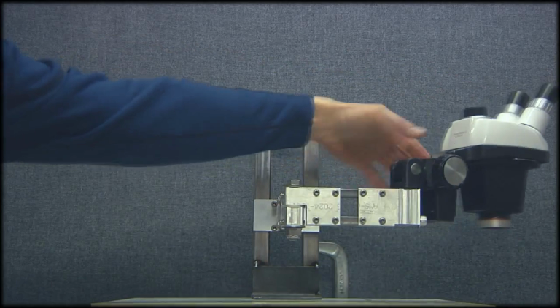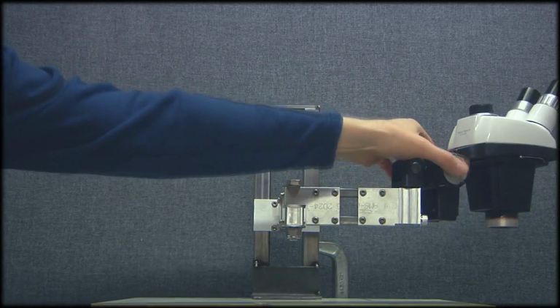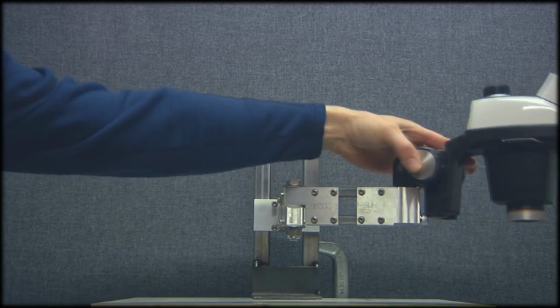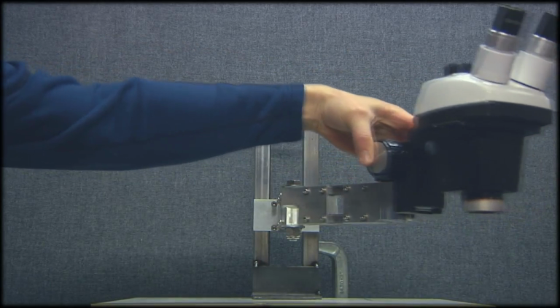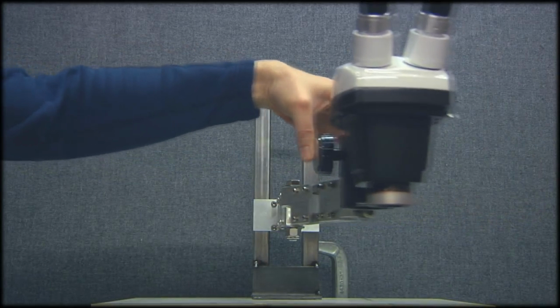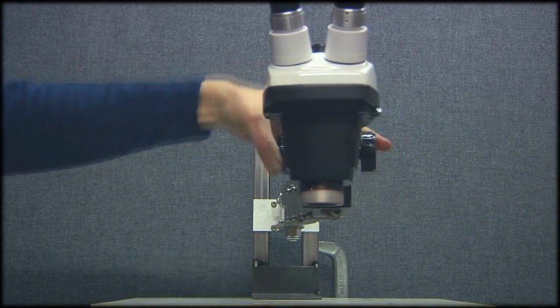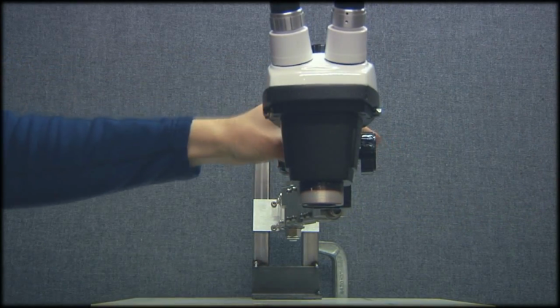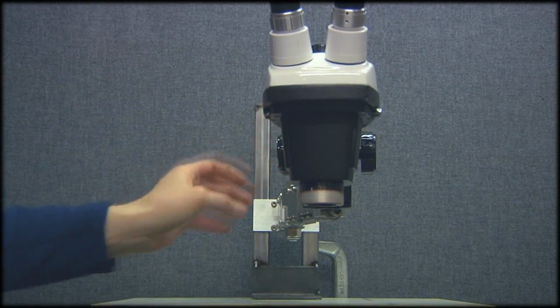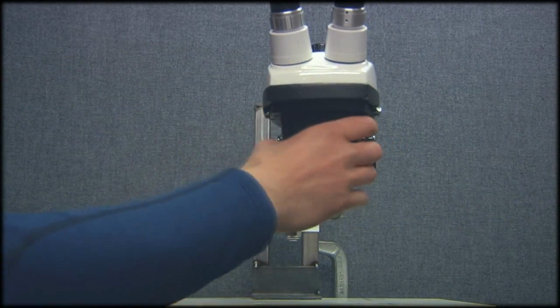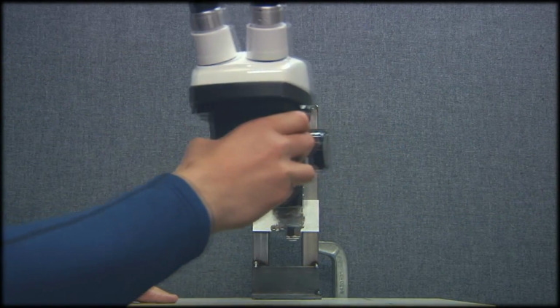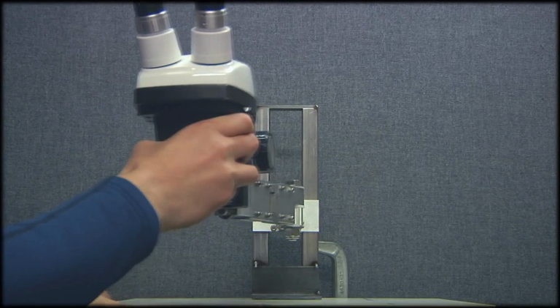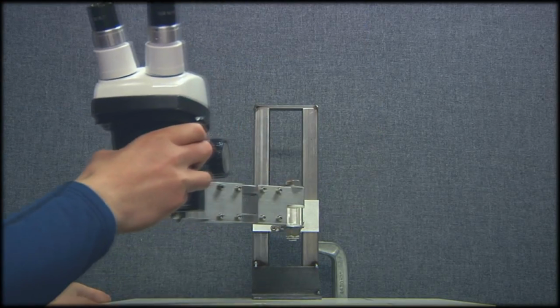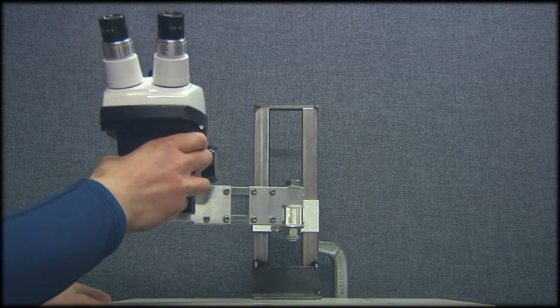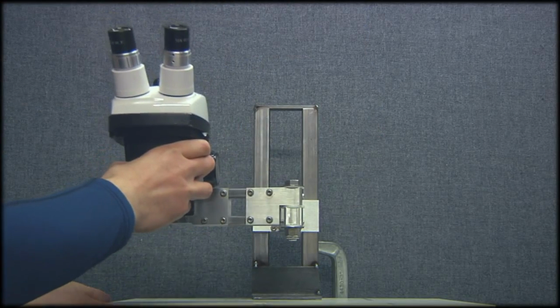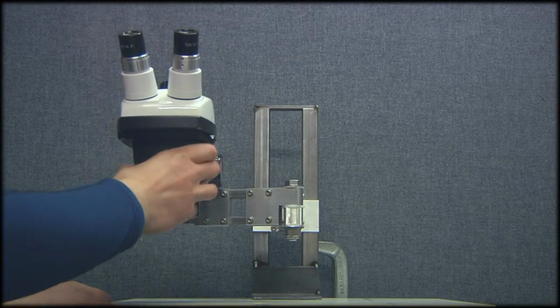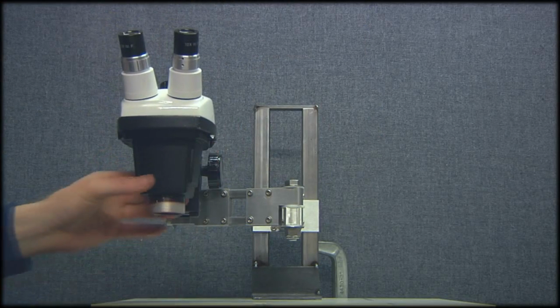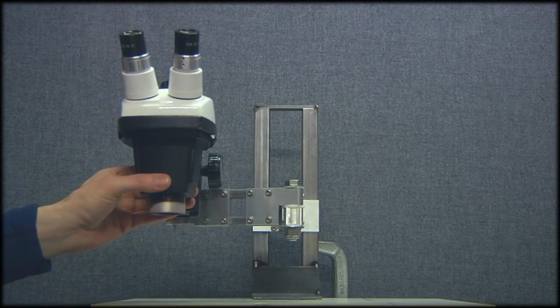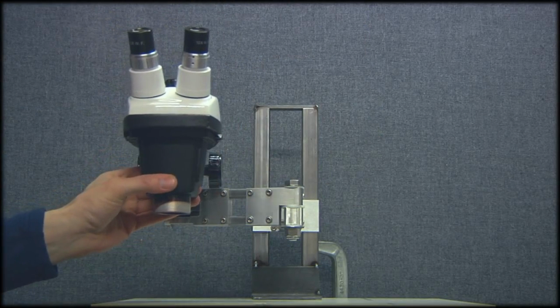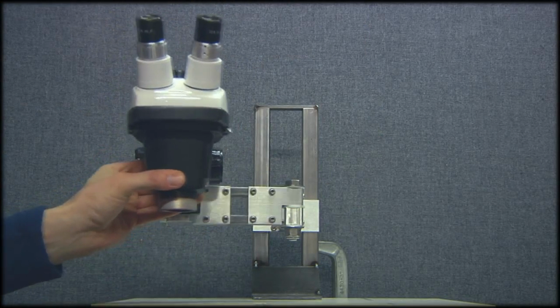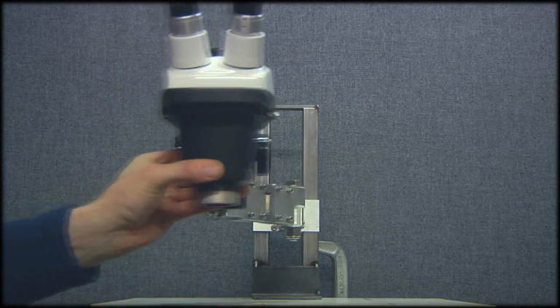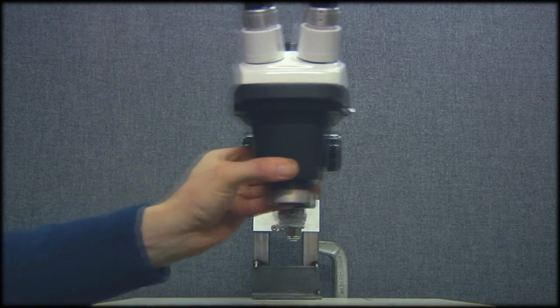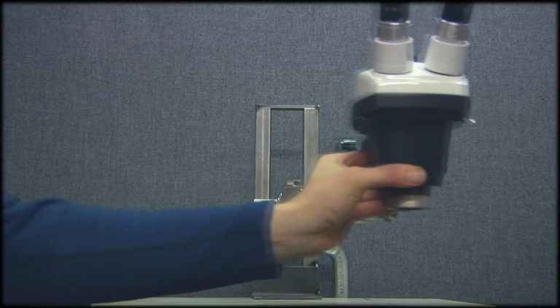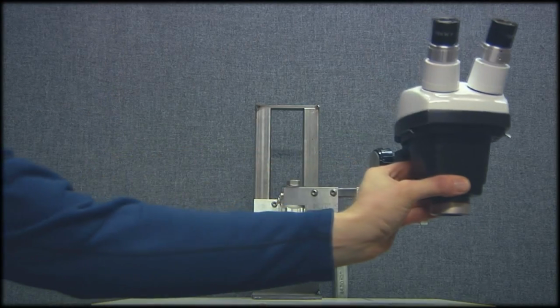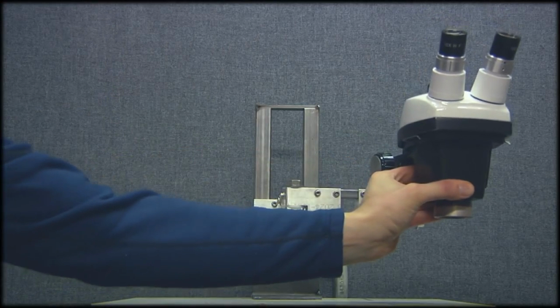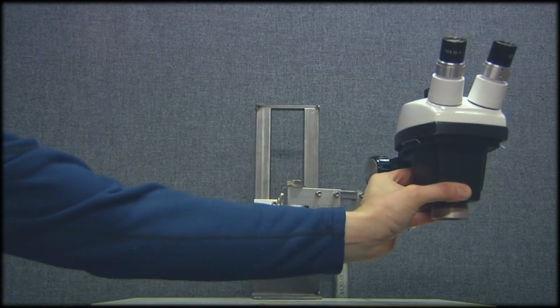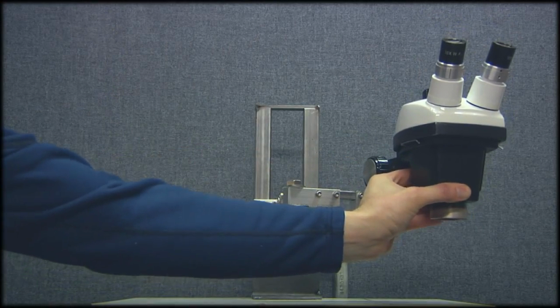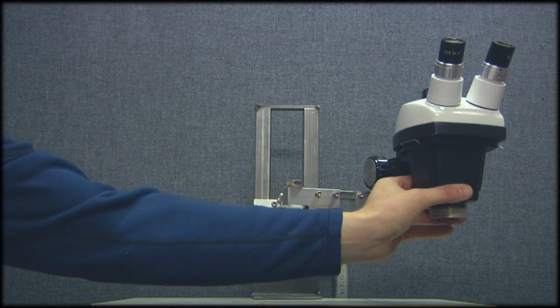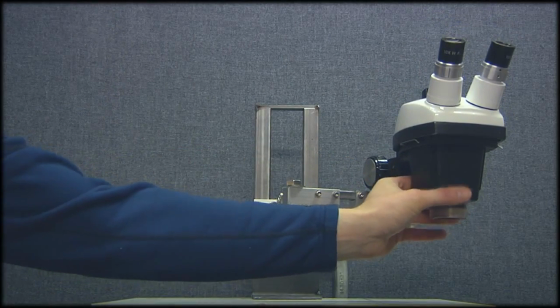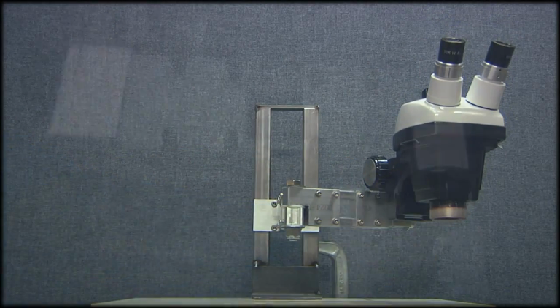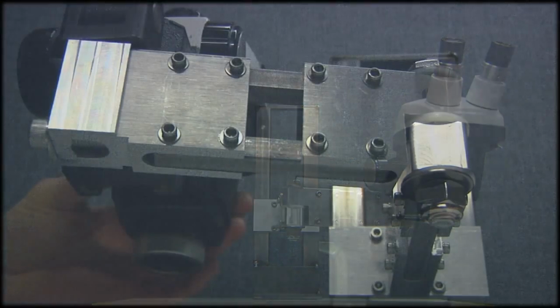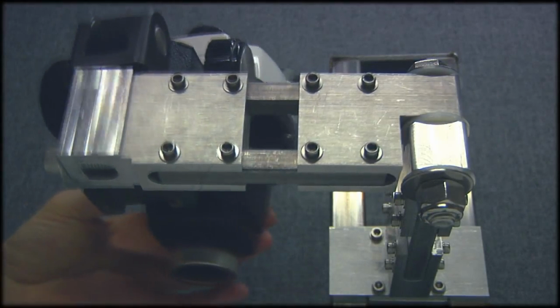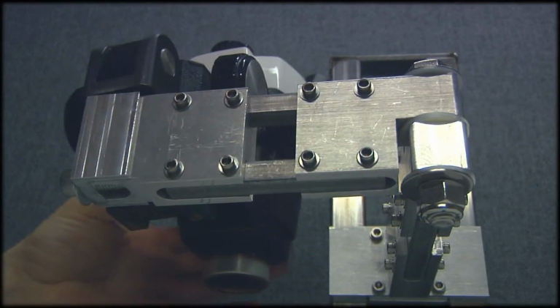I used some on-the-fly engineering techniques, some rapid prototyping, and pretty much all of my machine shop skills — from manual machining, CNC machining, welding, did a little bit of lathe work — pretty much hit all the machine shop tools.